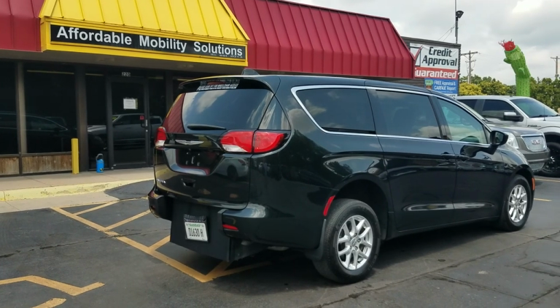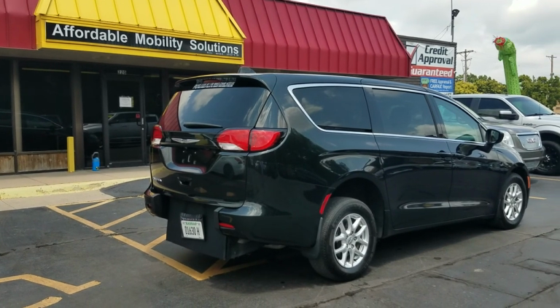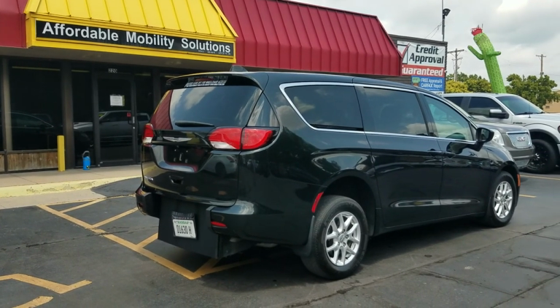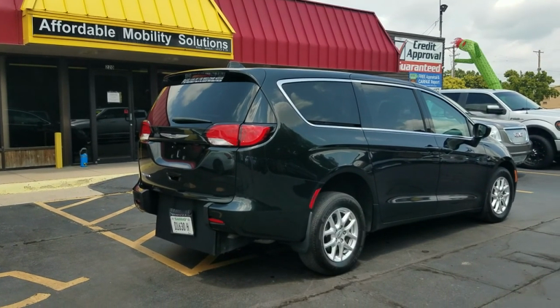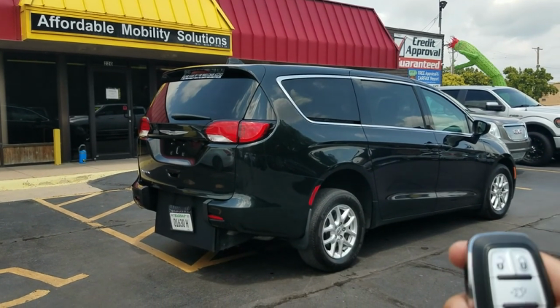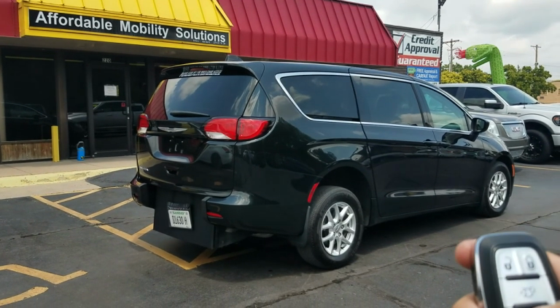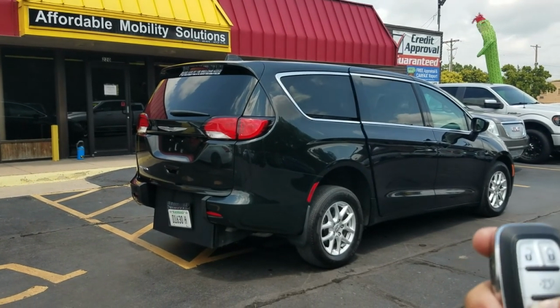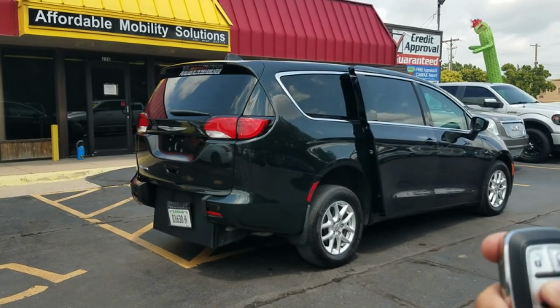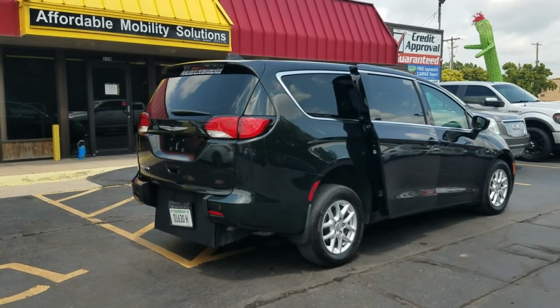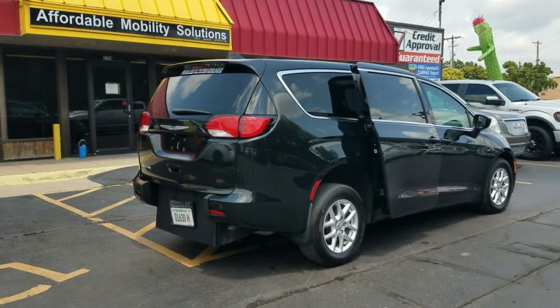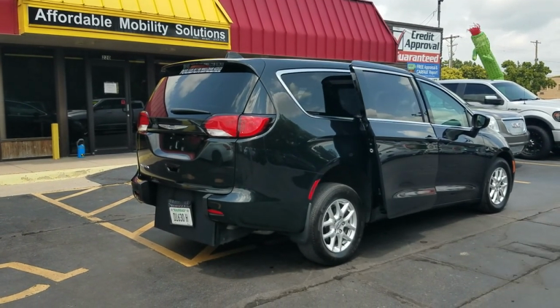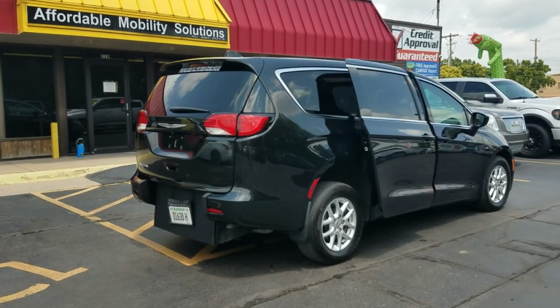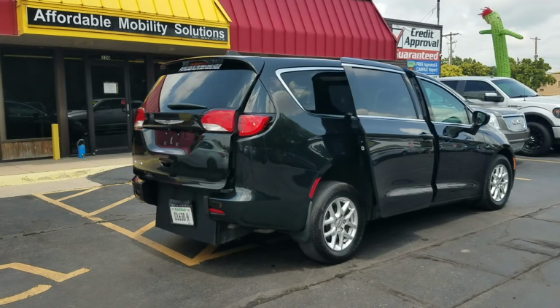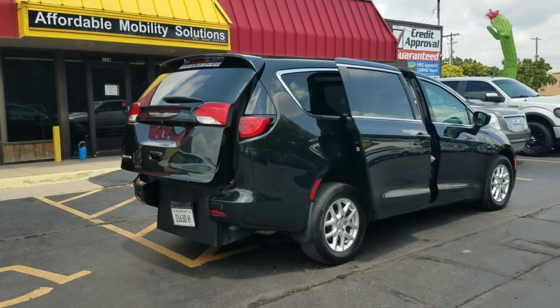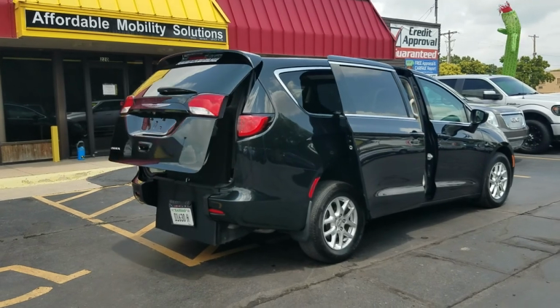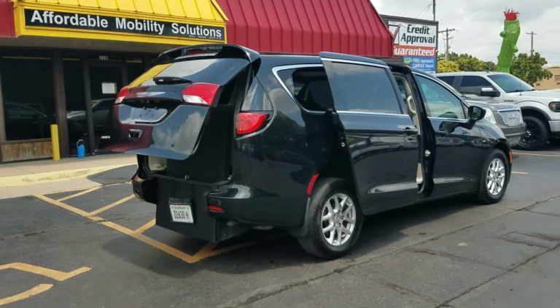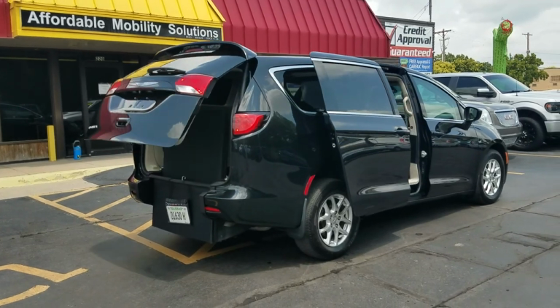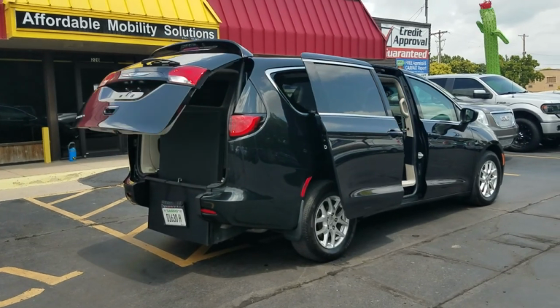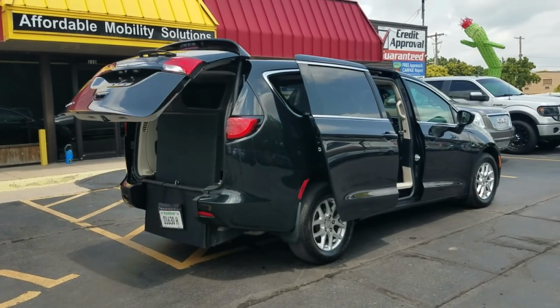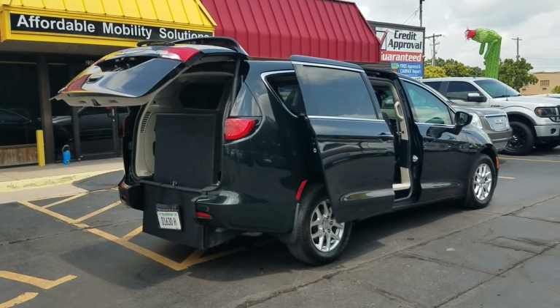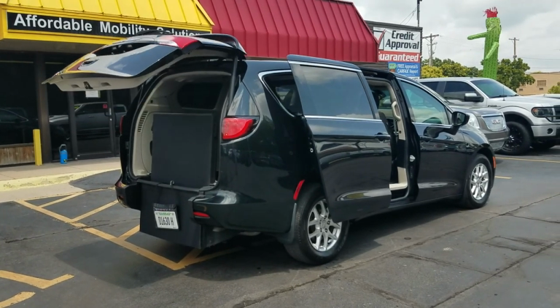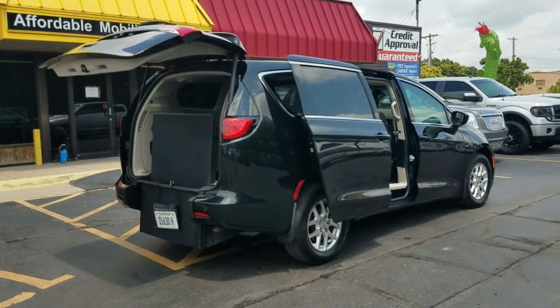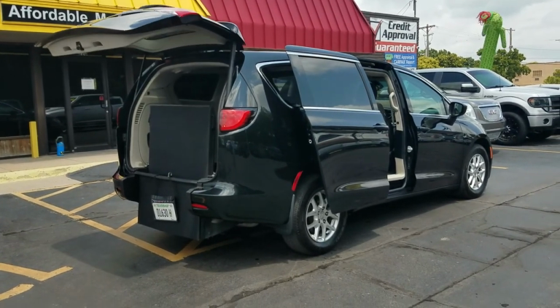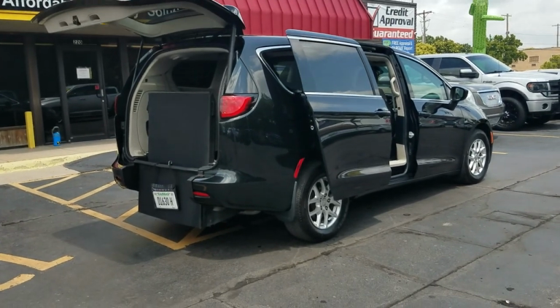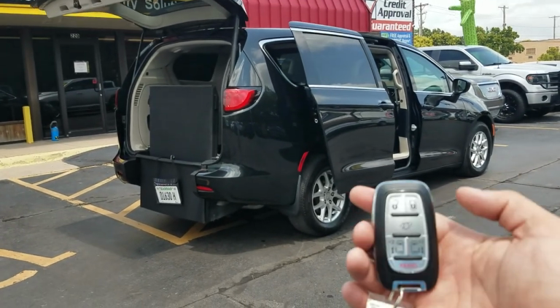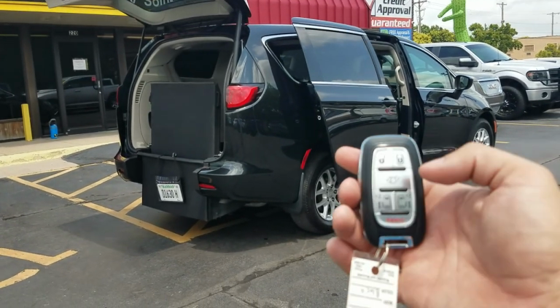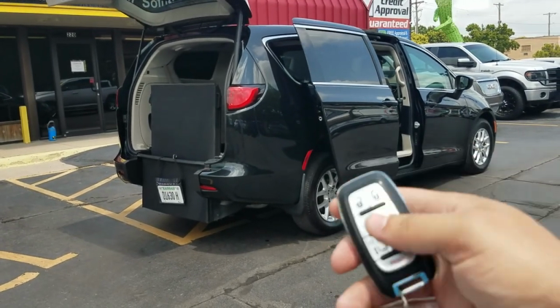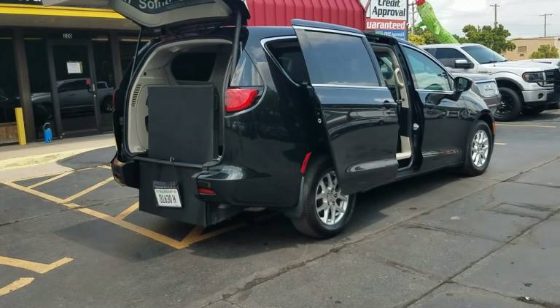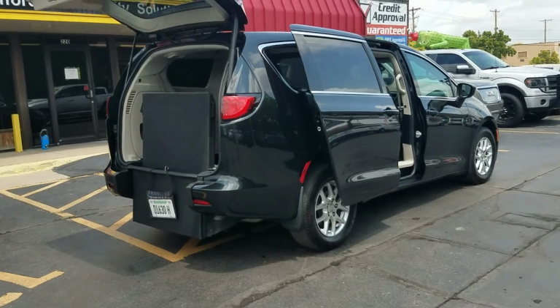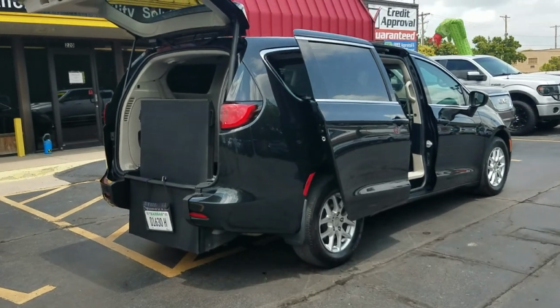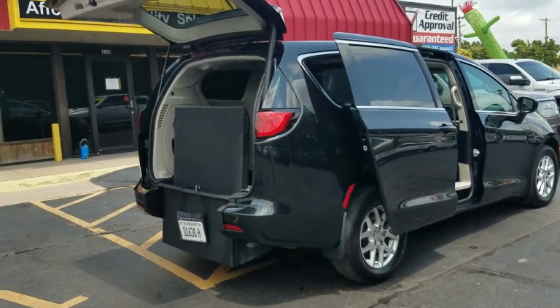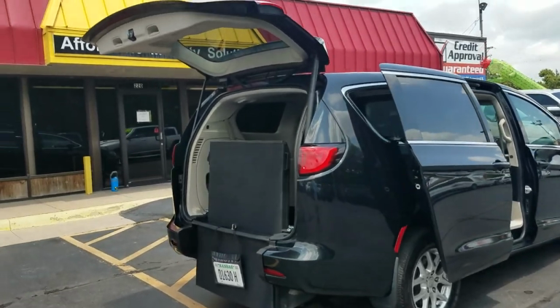Good afternoon, my name is Jeremiah with Affordable Mobility Solutions. Today I'm shooting a video of our 2016 Chrysler Pacifica. With the touch of the key fob, I can operate both sliding doors in the rear.